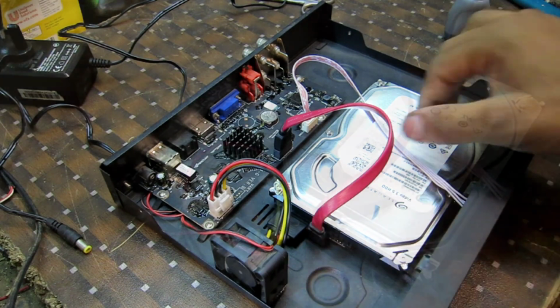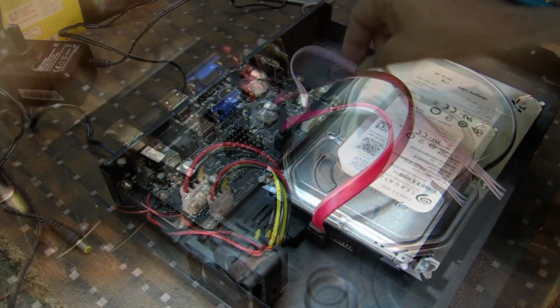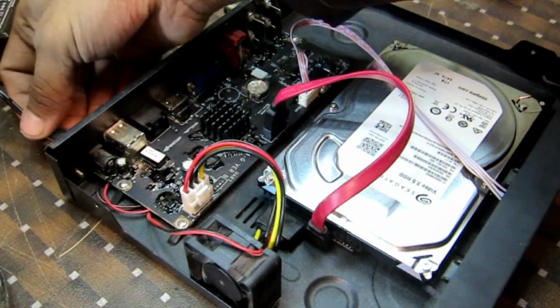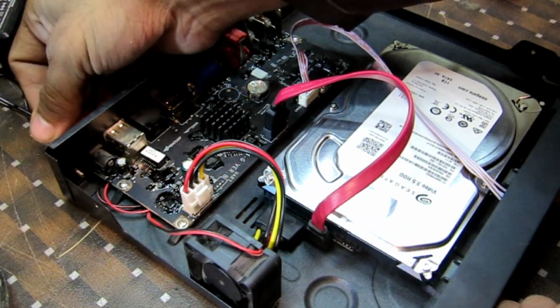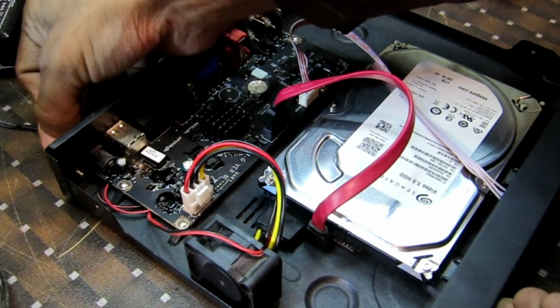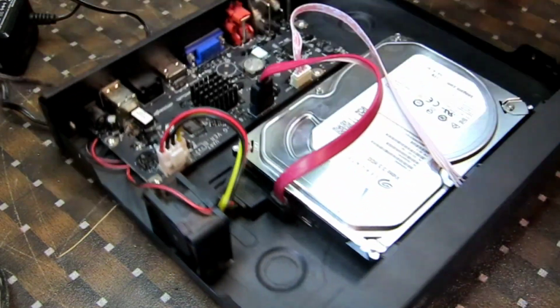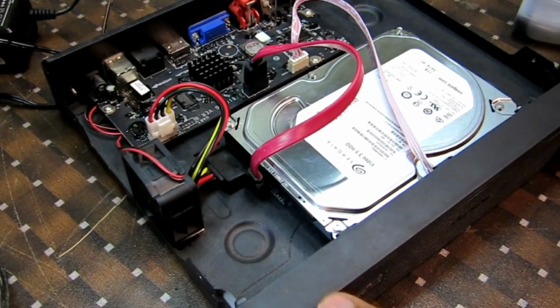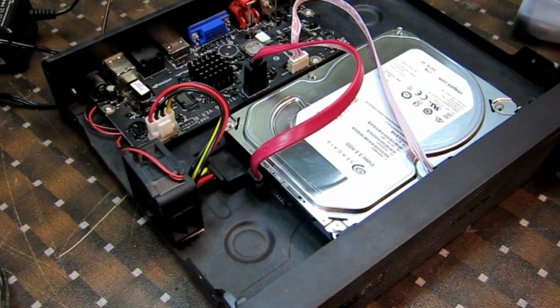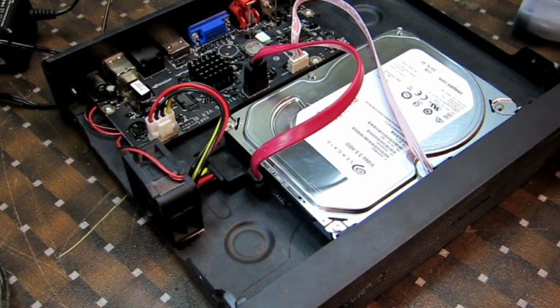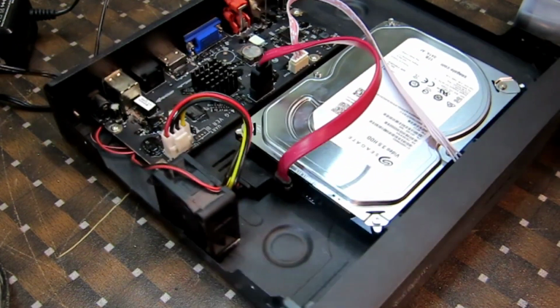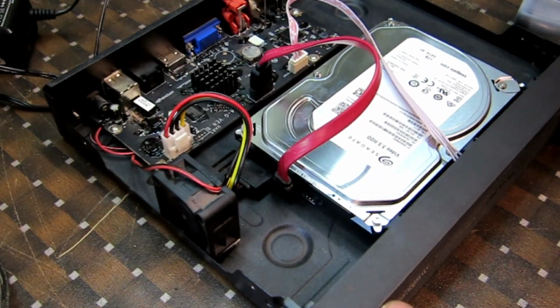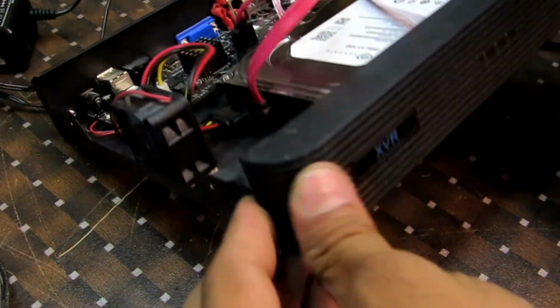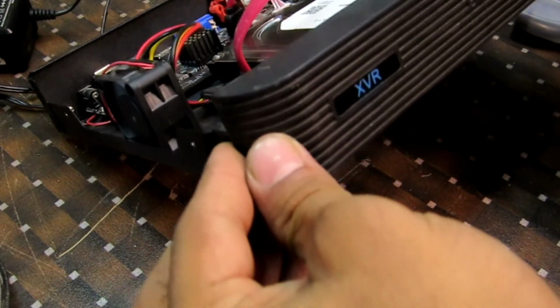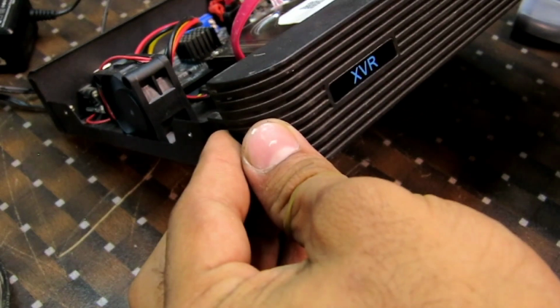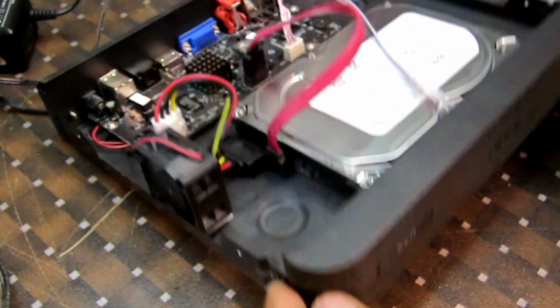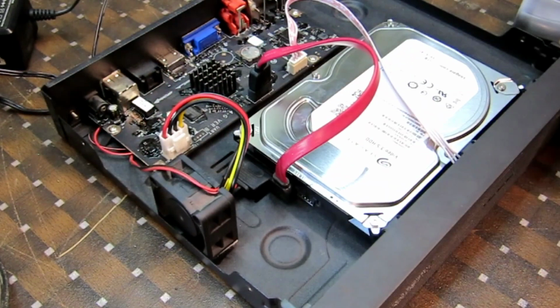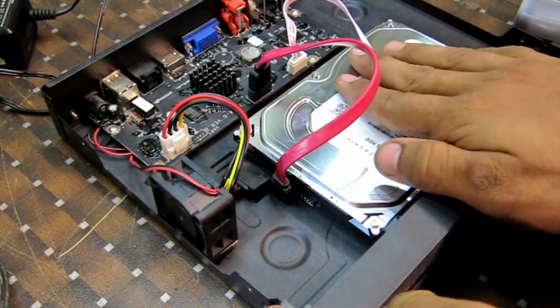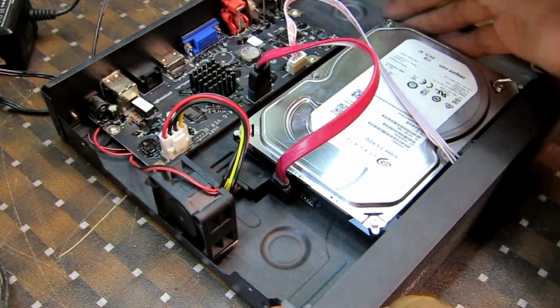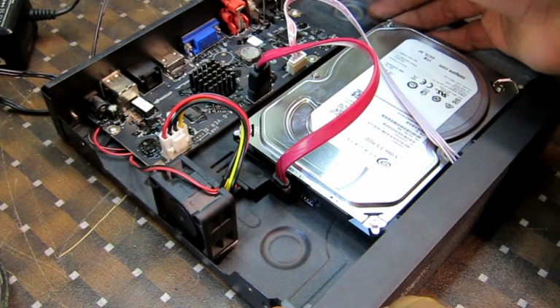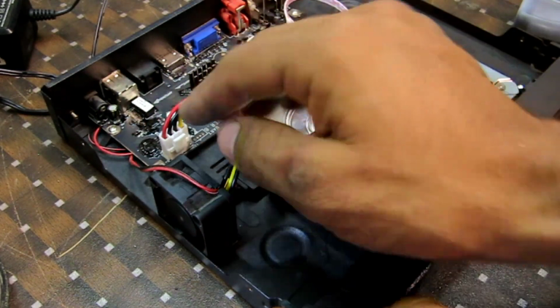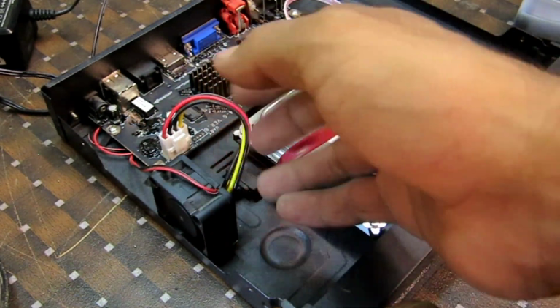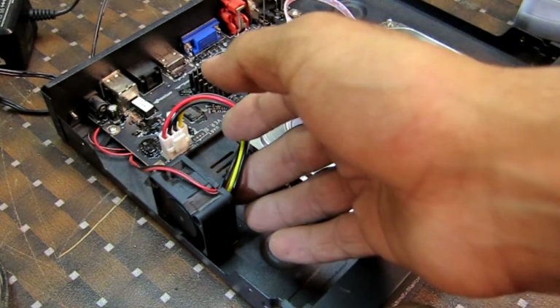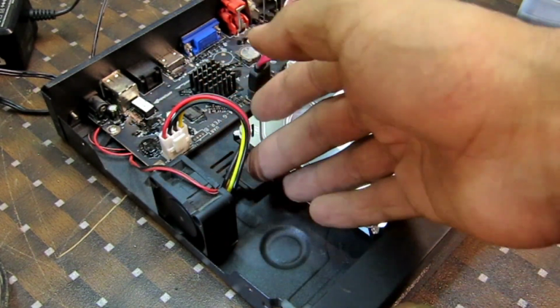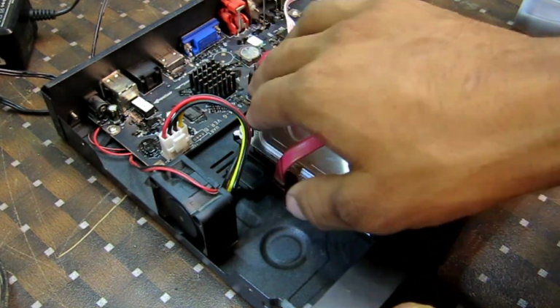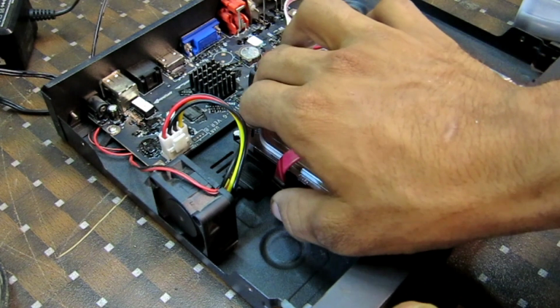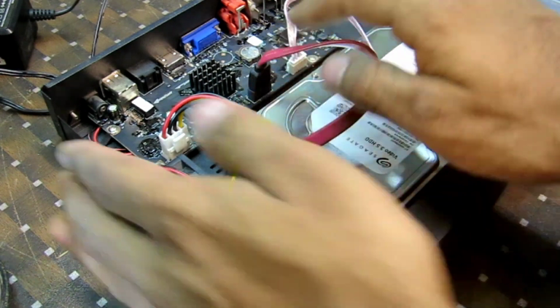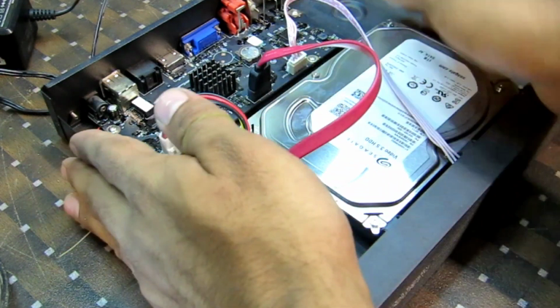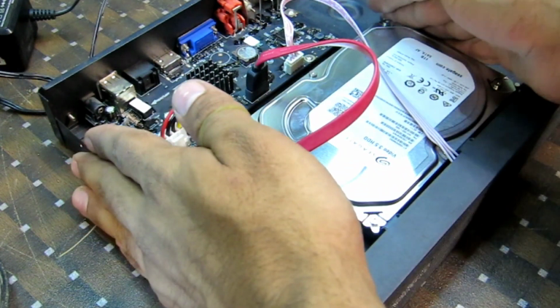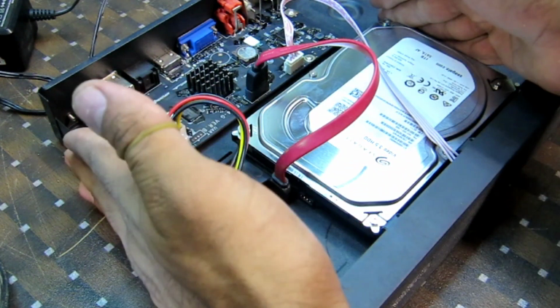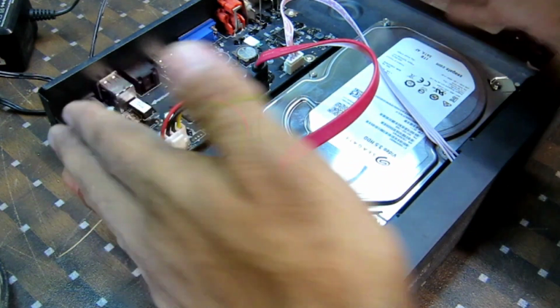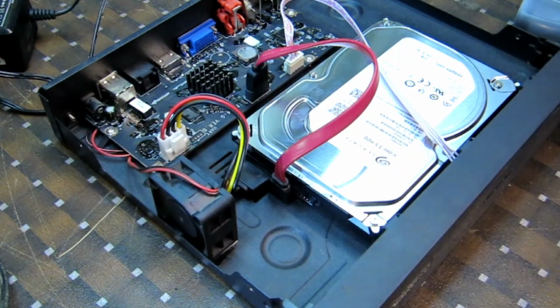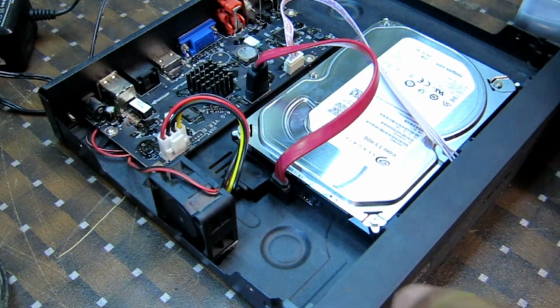Make sure the fan is firmly attached, but be careful not to over-tighten and damage the fan or casing. Now it's time to connect the fan to a power source. Locate an available power outlet inside your DVR and connect the fan's power cable.